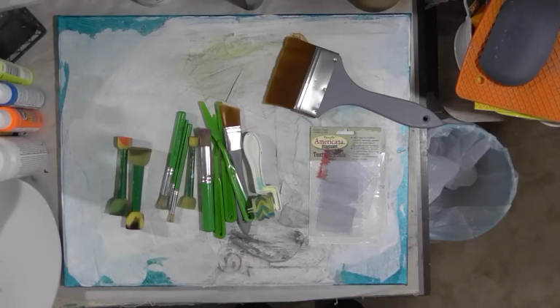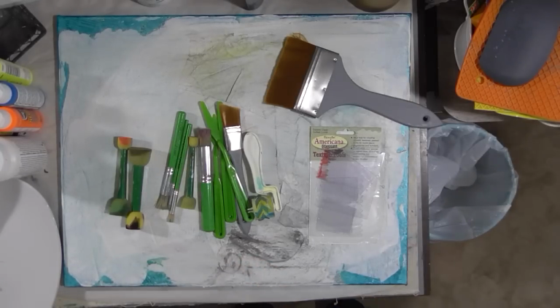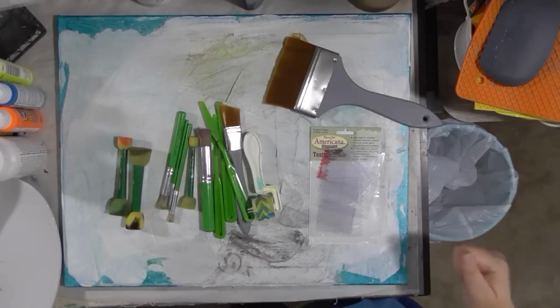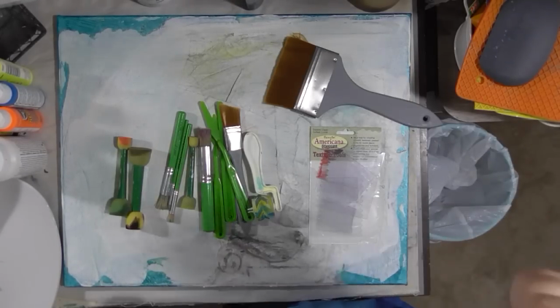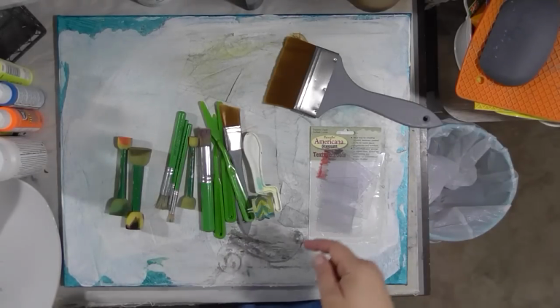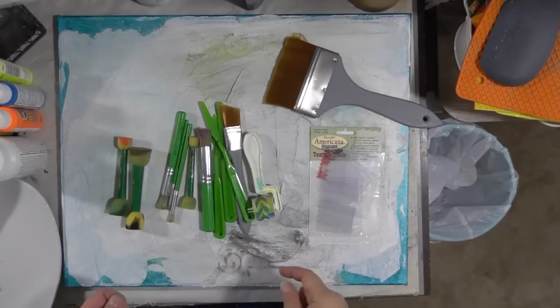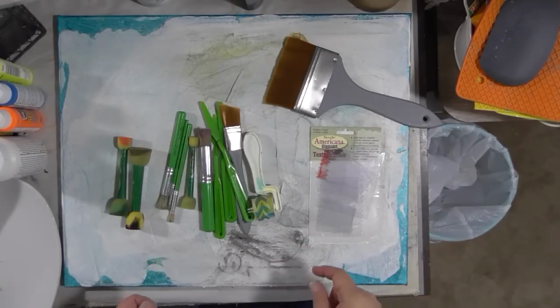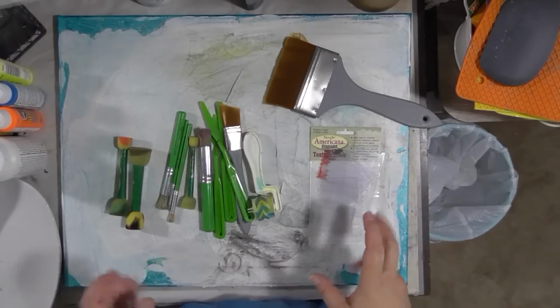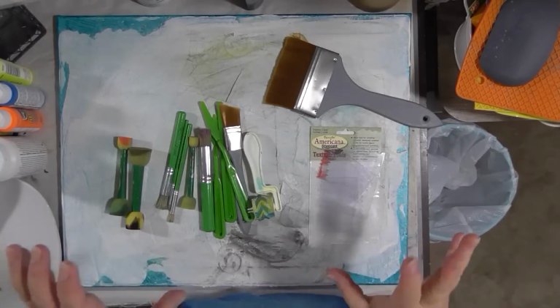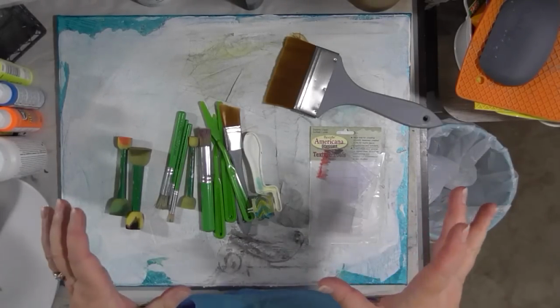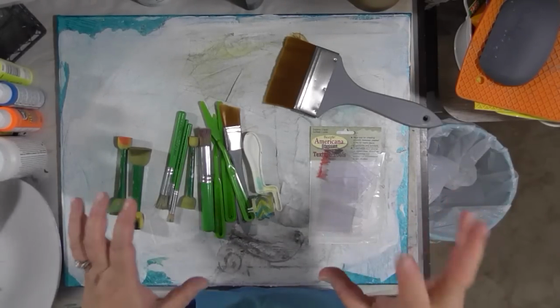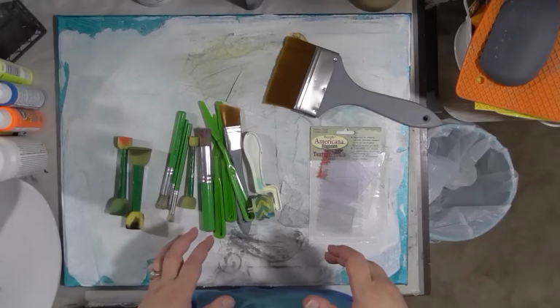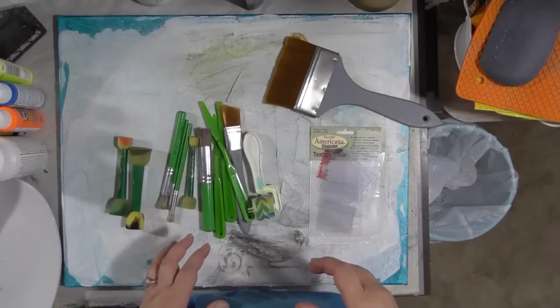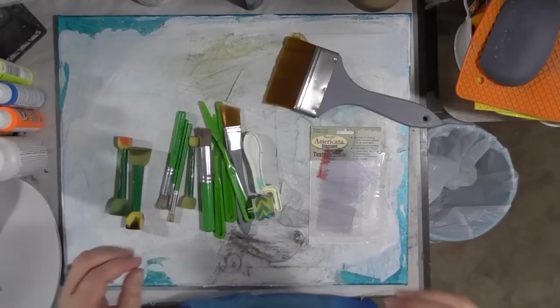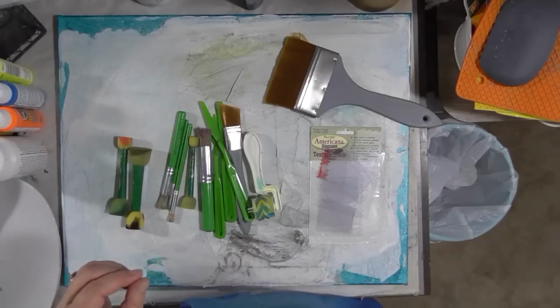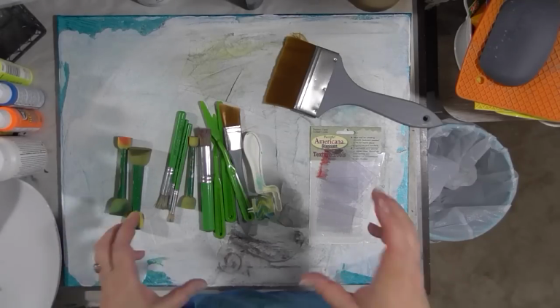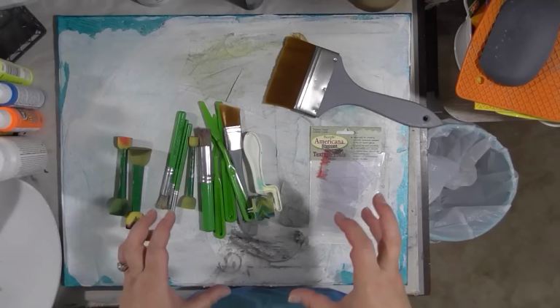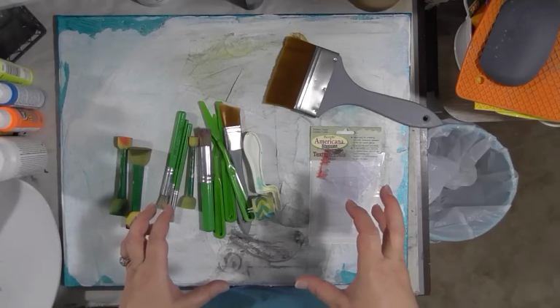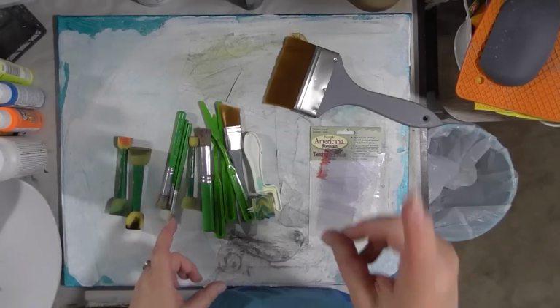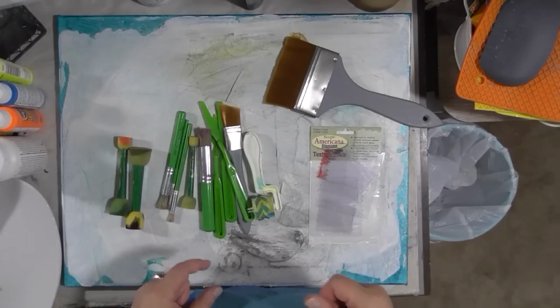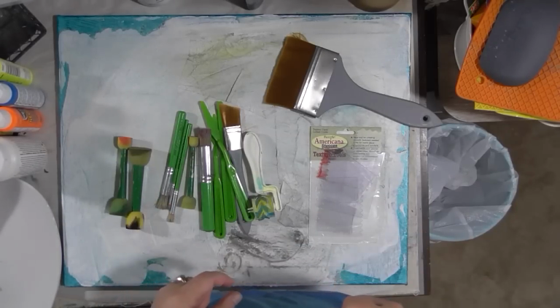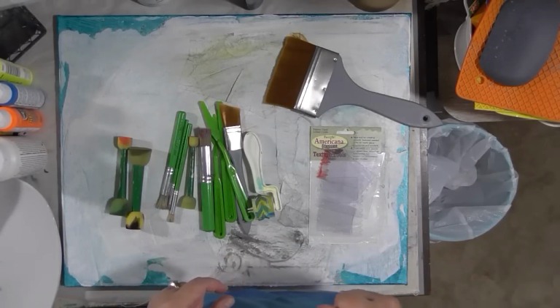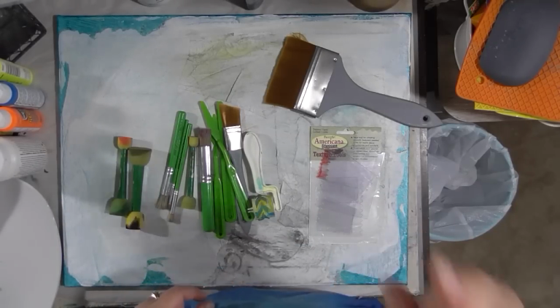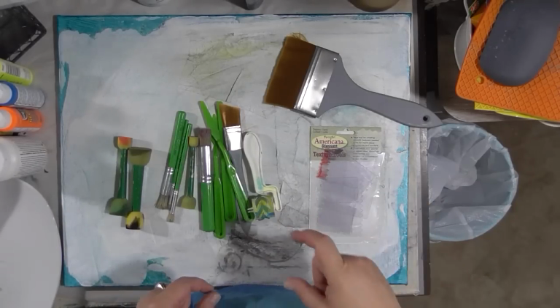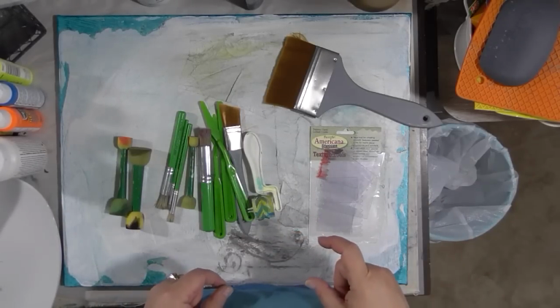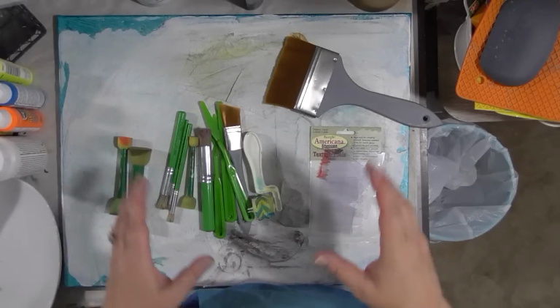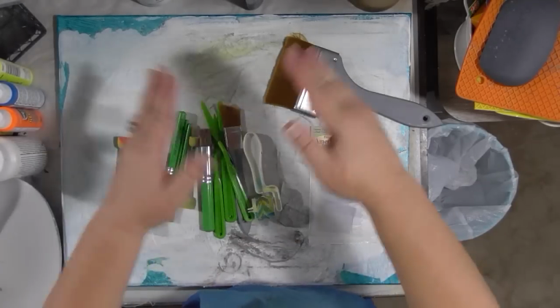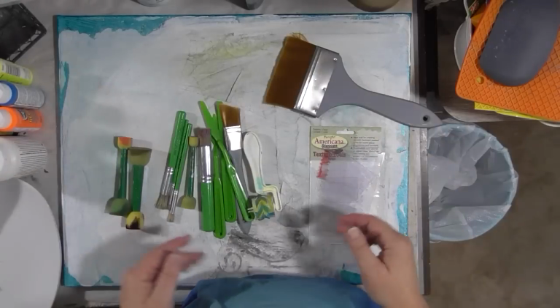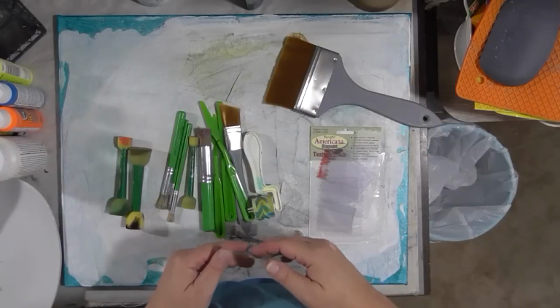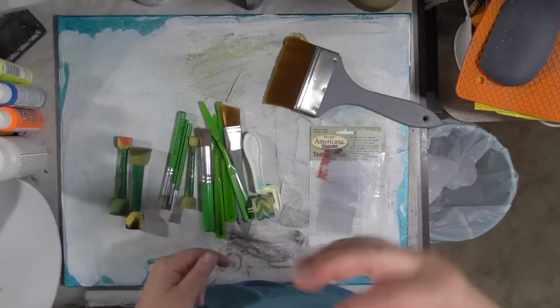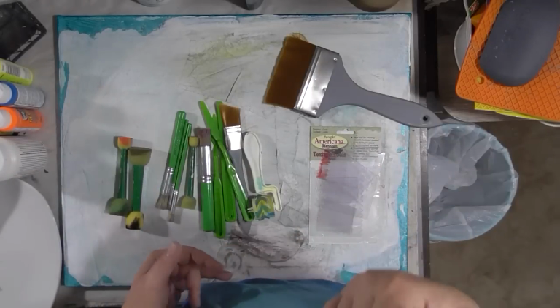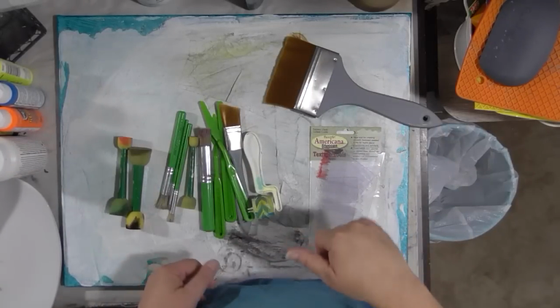For this Monday with DecoArt project, it's going to be a timed painted canvas. Each one of these sessions is going to be 15 minutes and 15 minutes only for the actual painting part — not my speaking part.